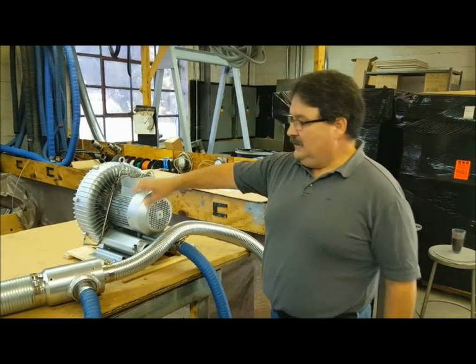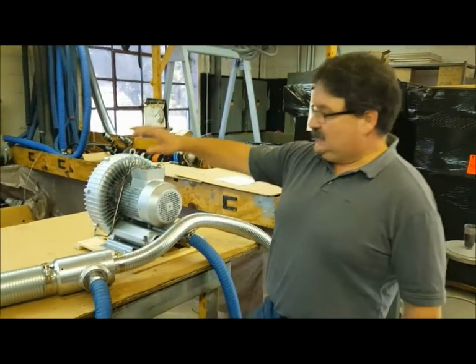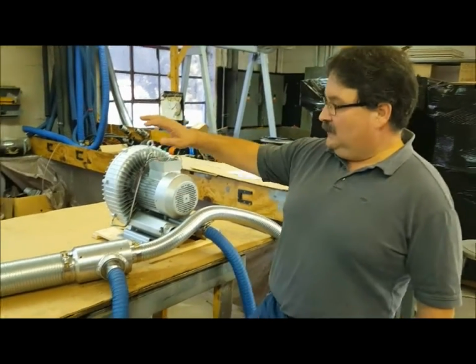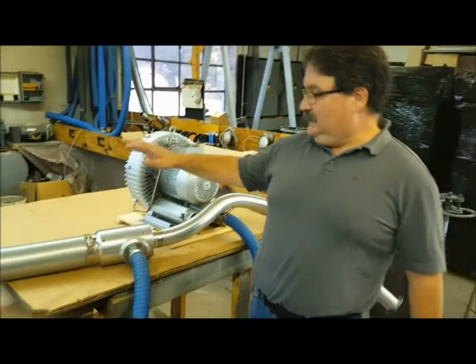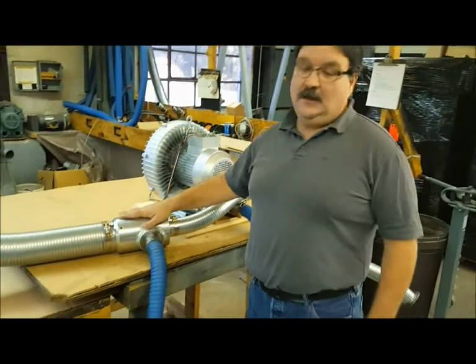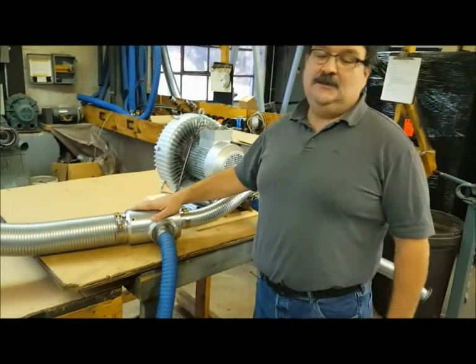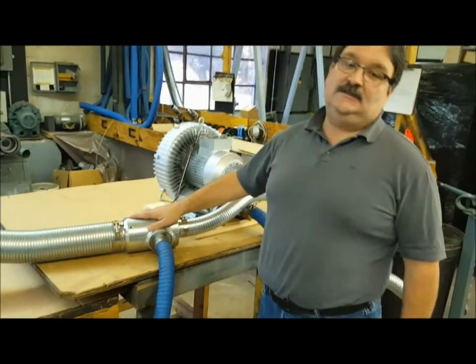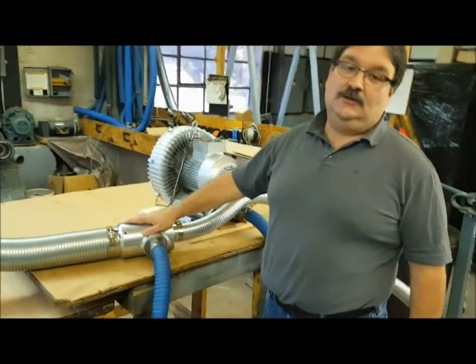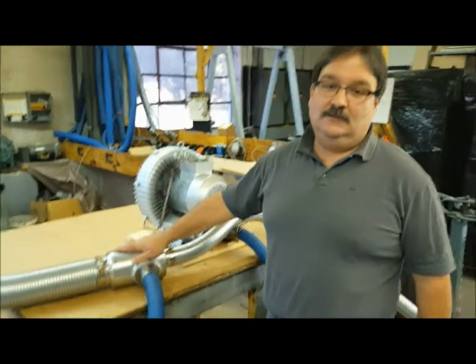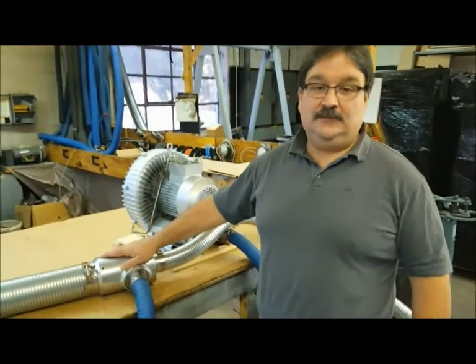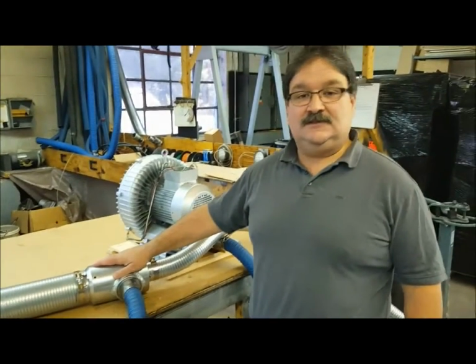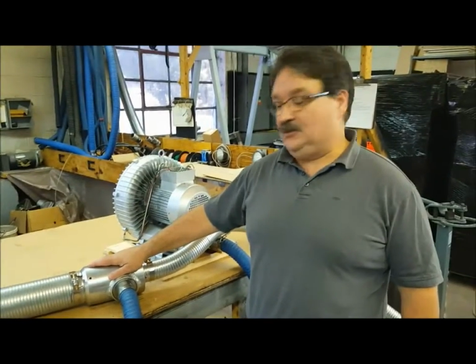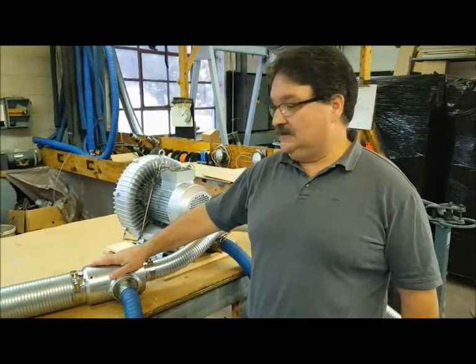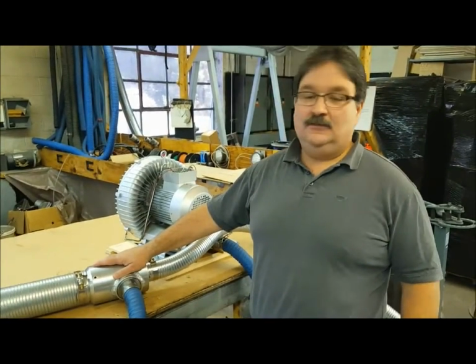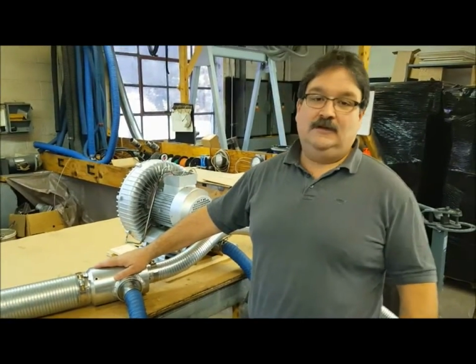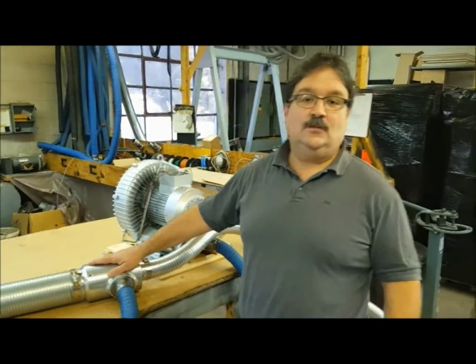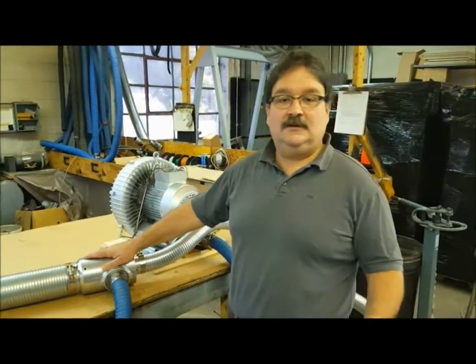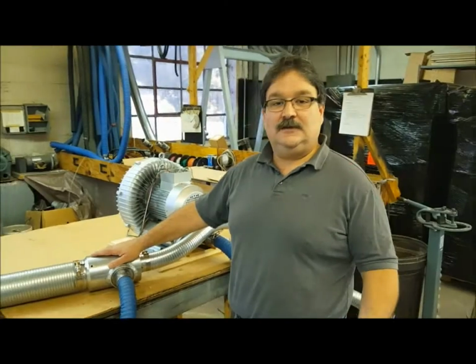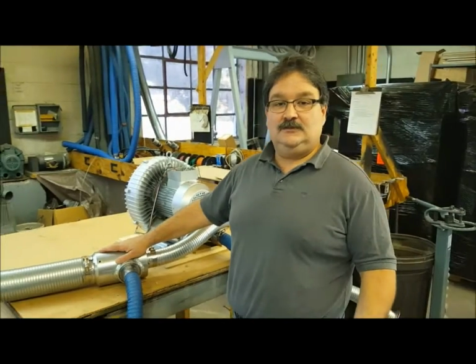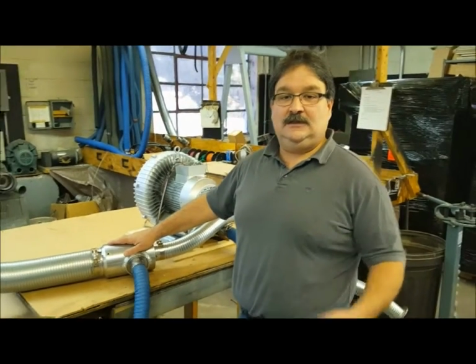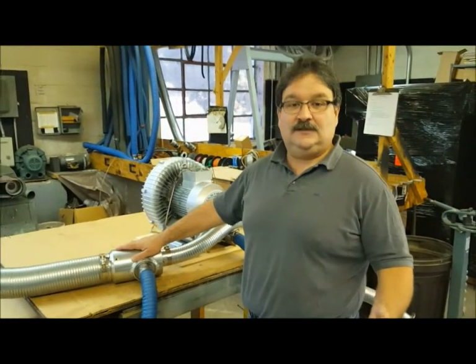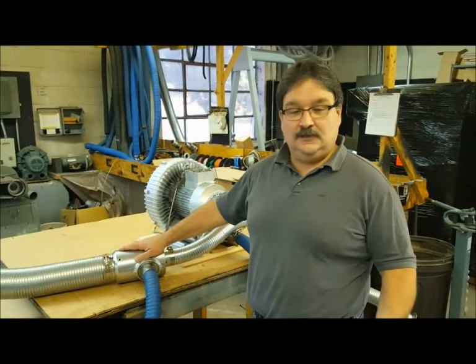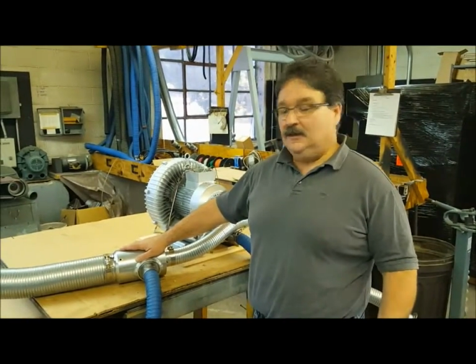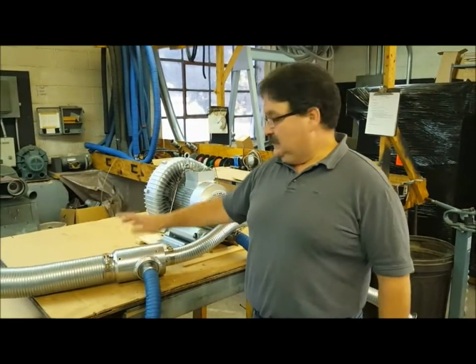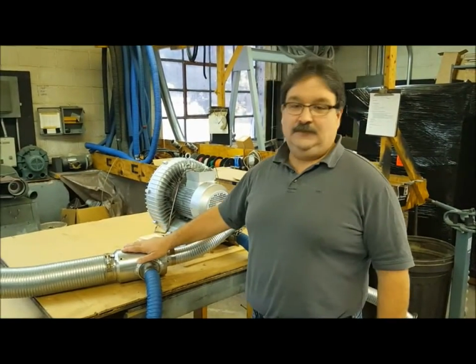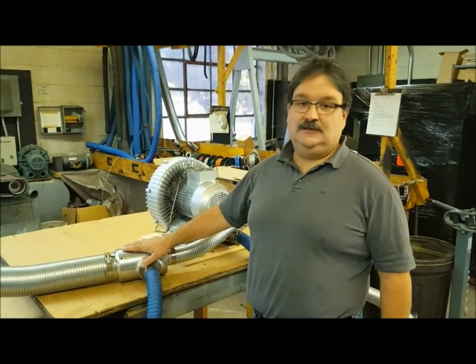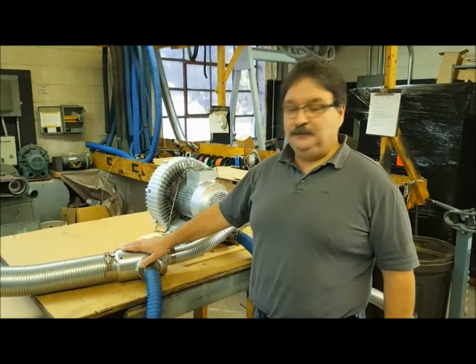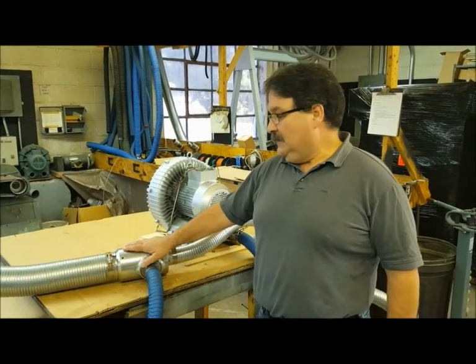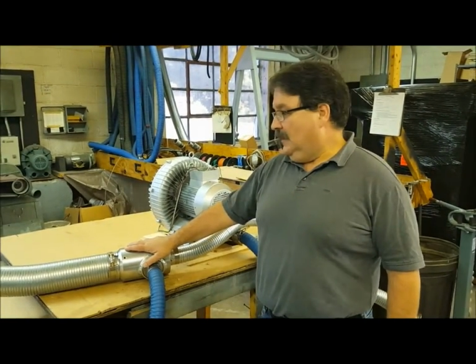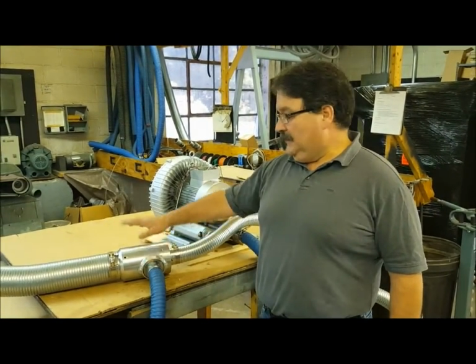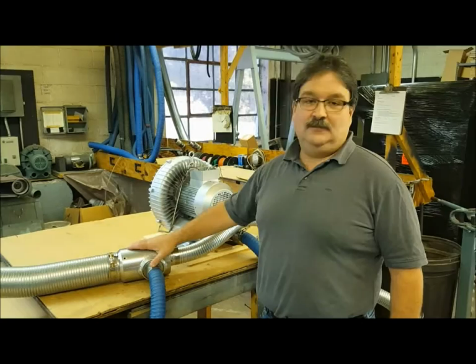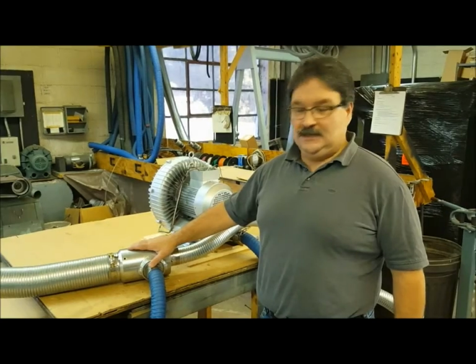This is our mid-size venturi. We have three sizes of venturis: we have an FX1, an FX2, and an FX3. This is an FX2 — again it's our mid-size.